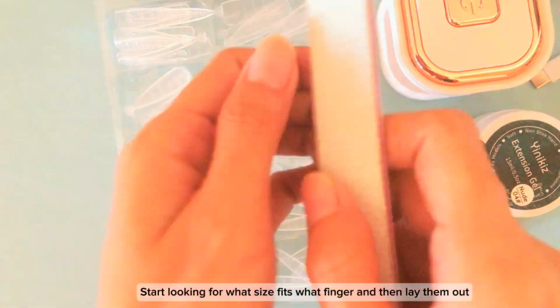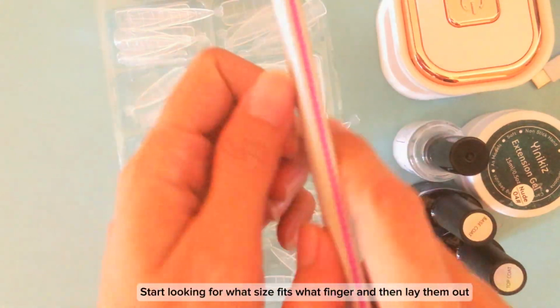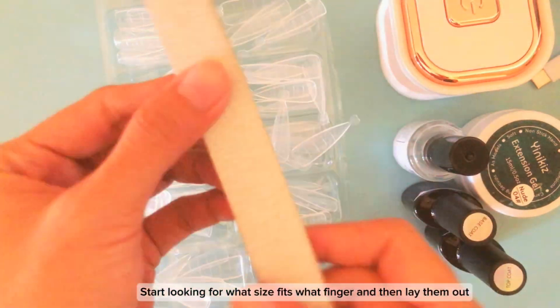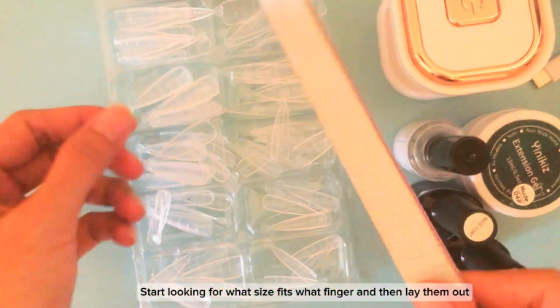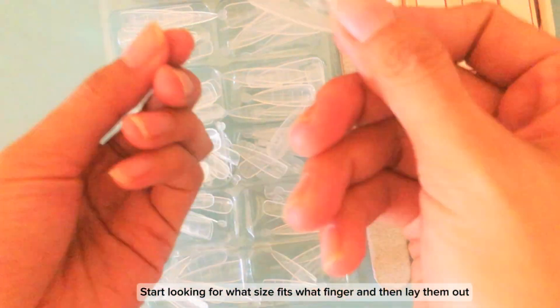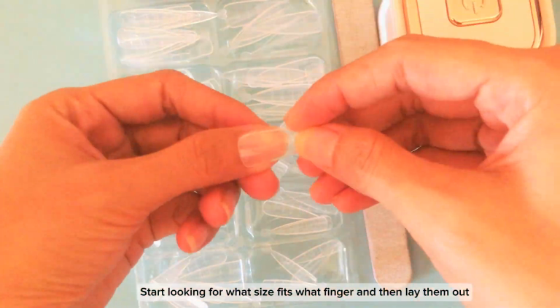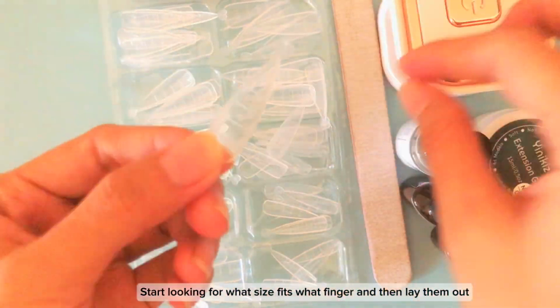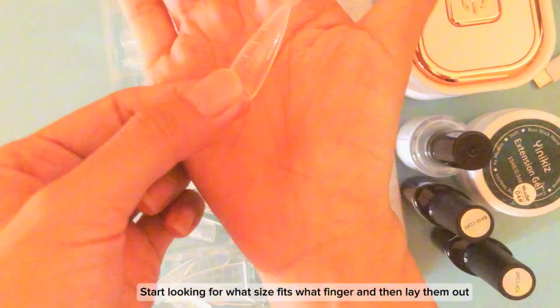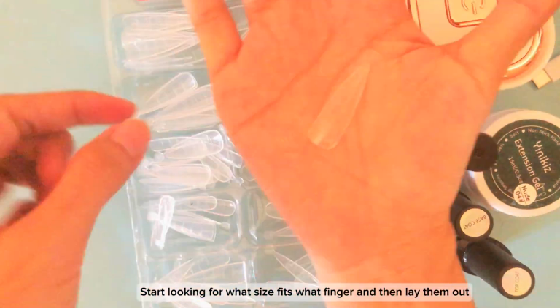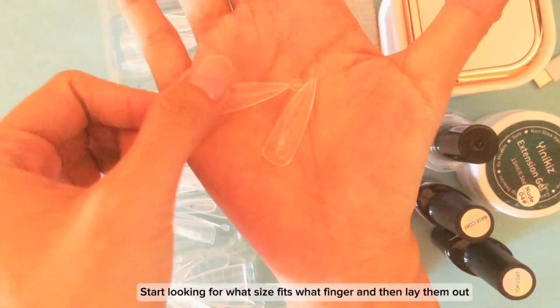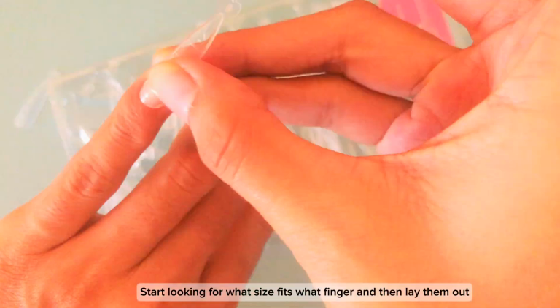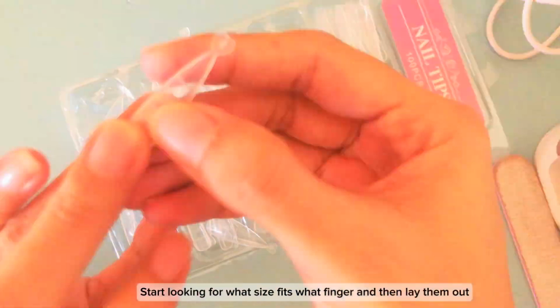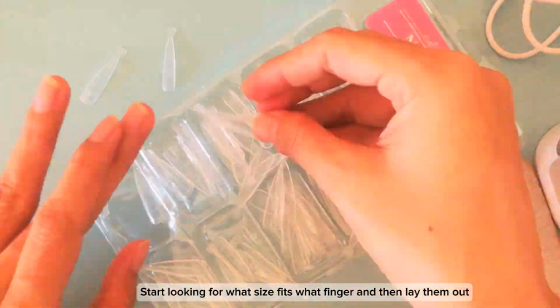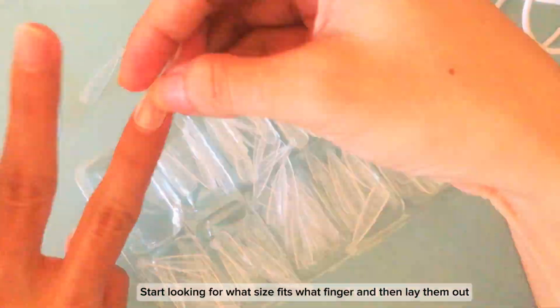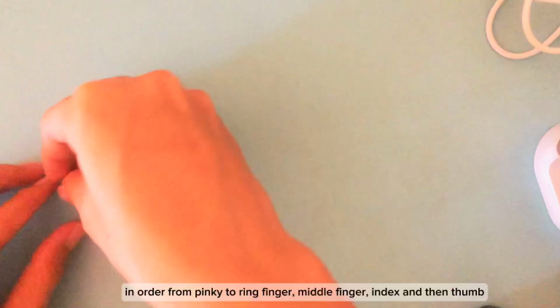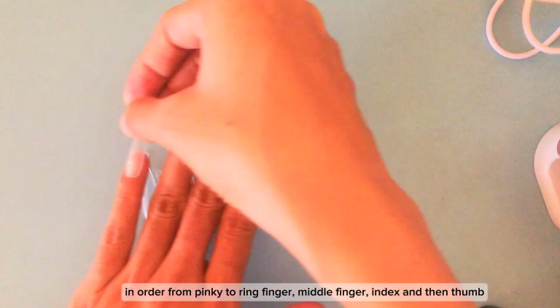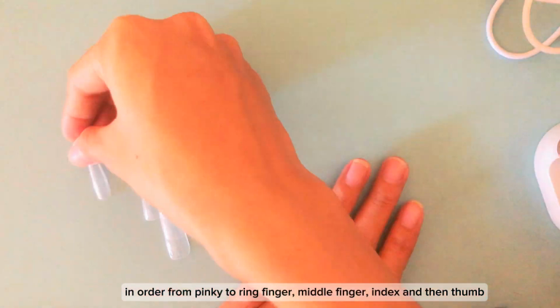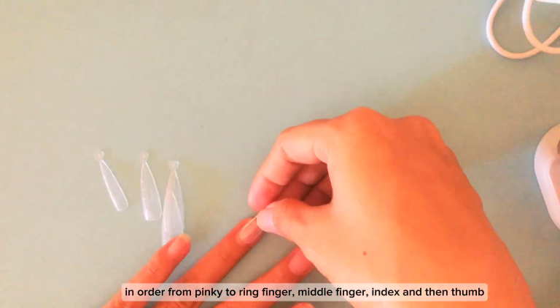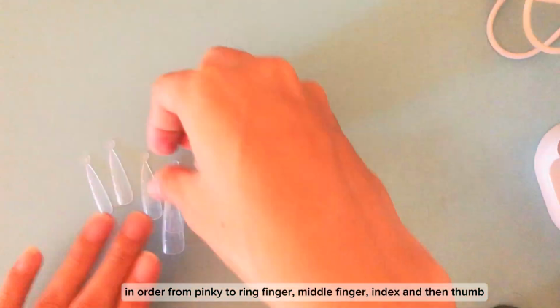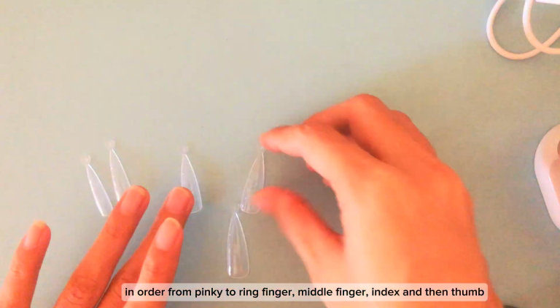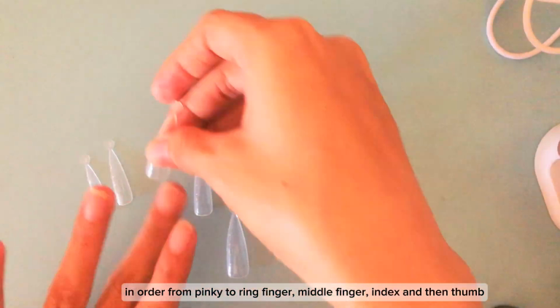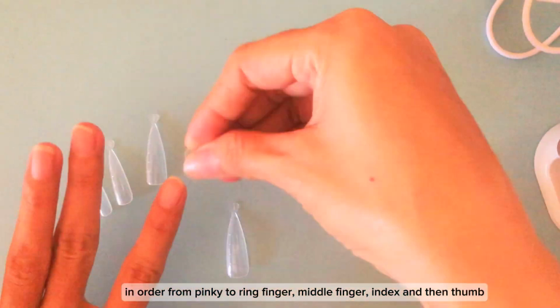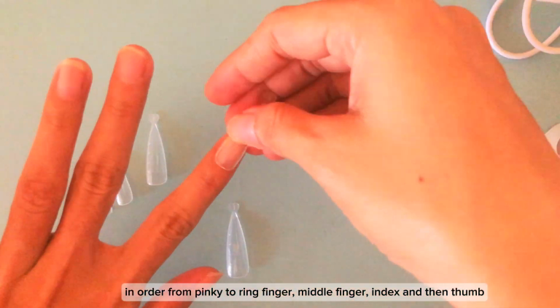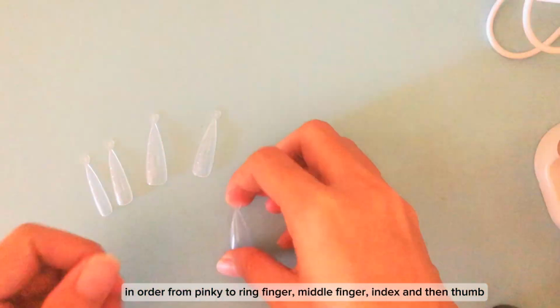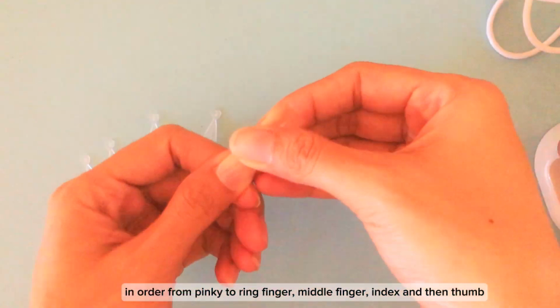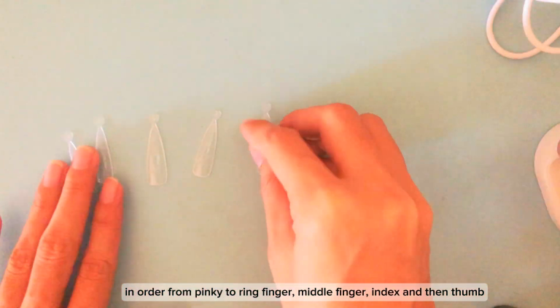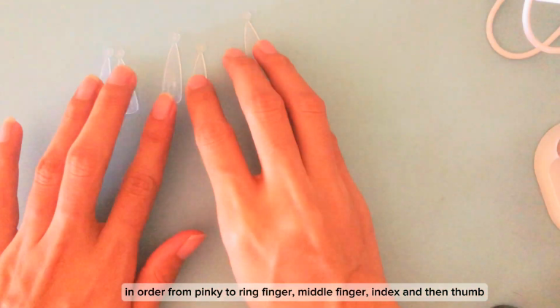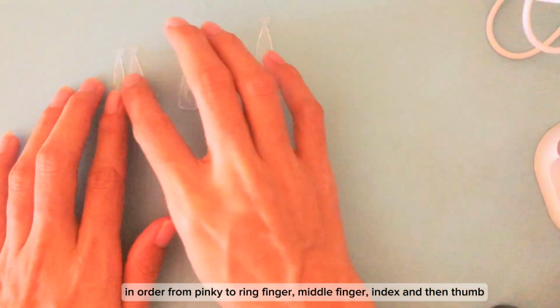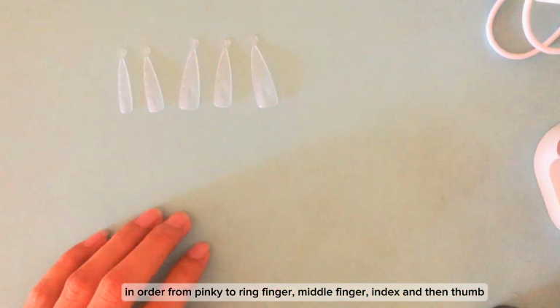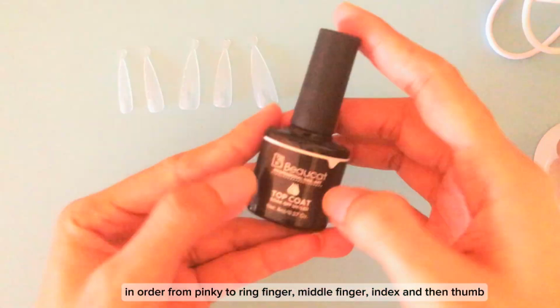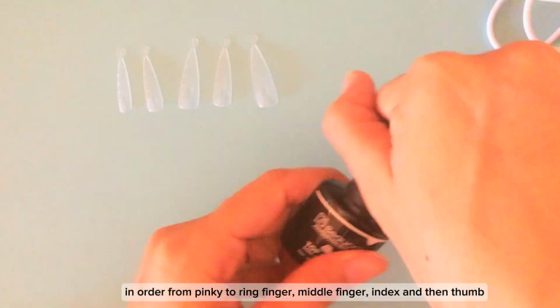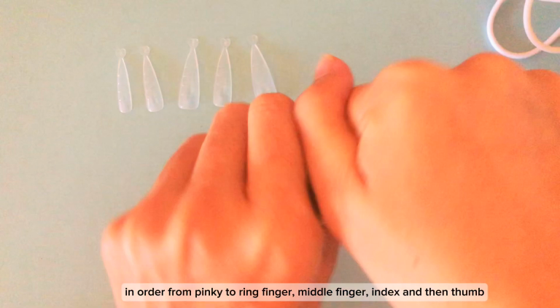Start looking for what size fits each finger and then lay them out in order from pinky to ring finger, middle finger, index, and then thumb.